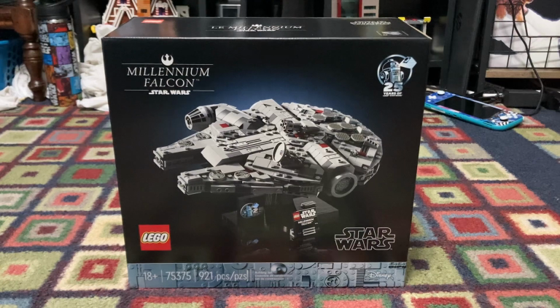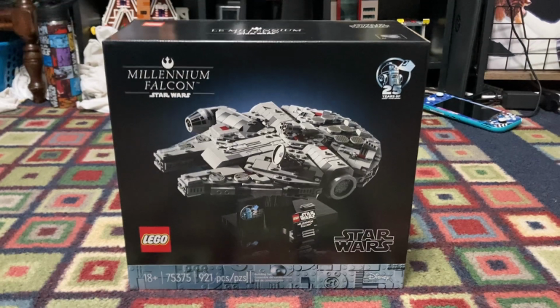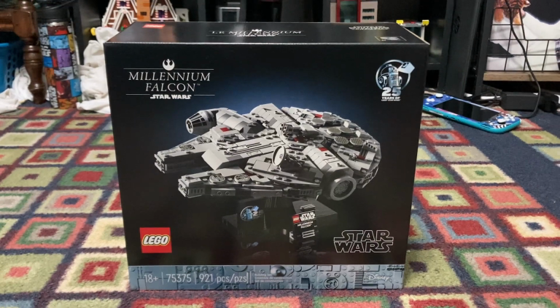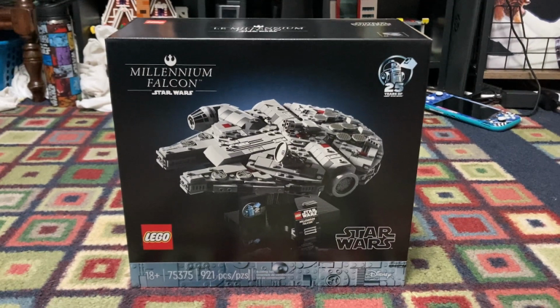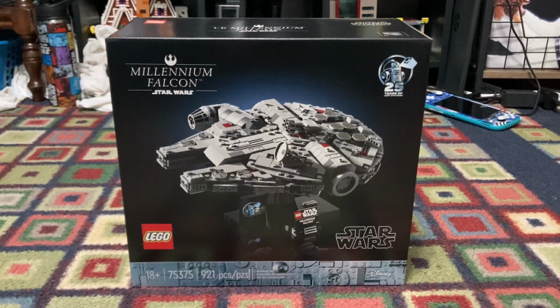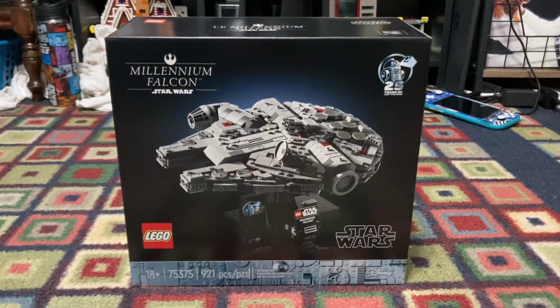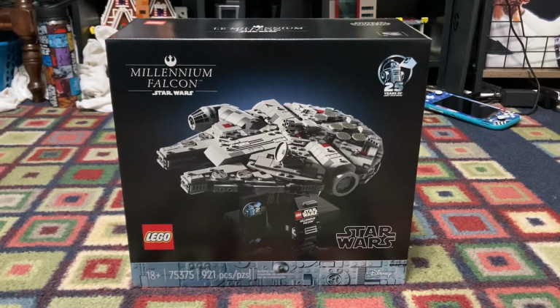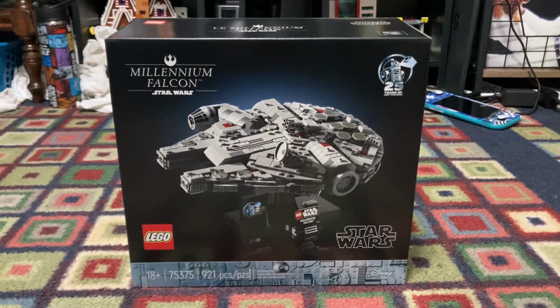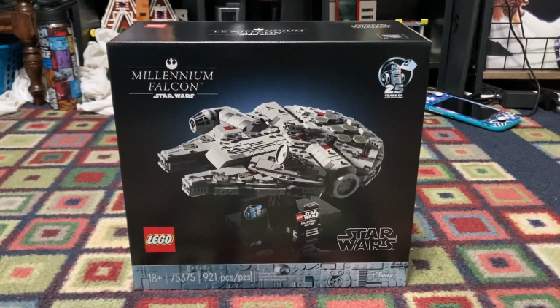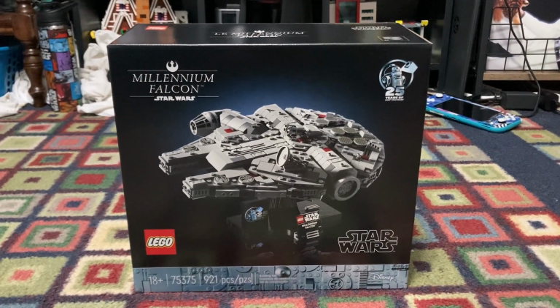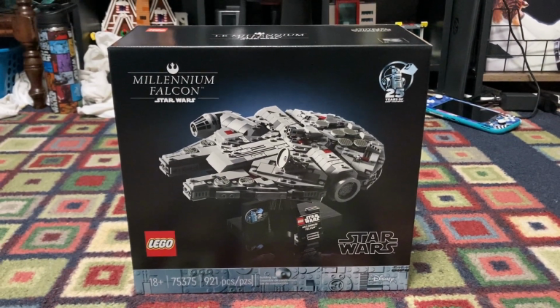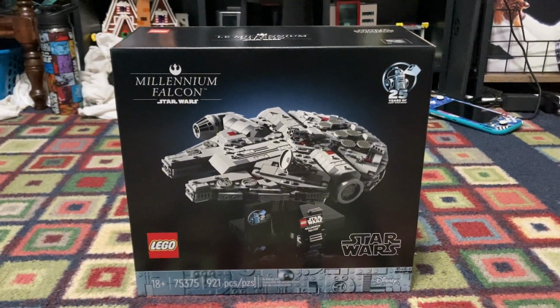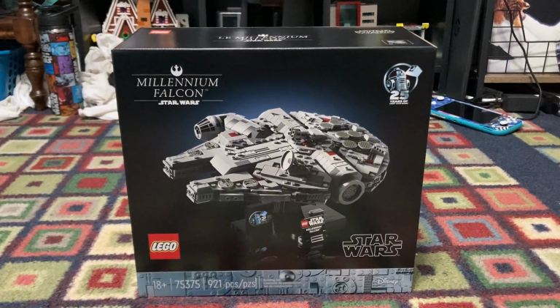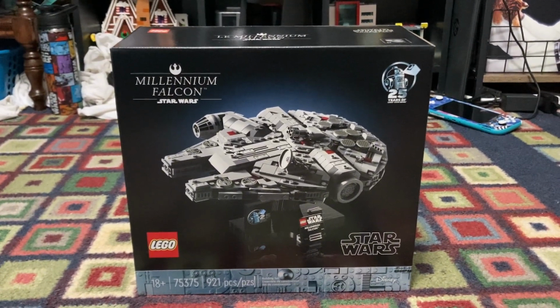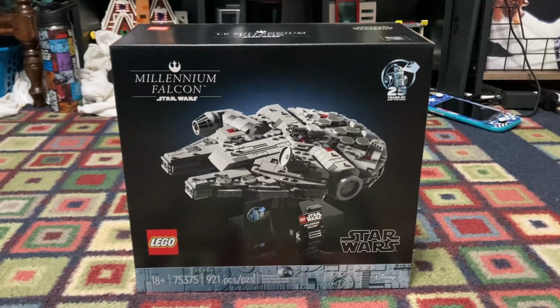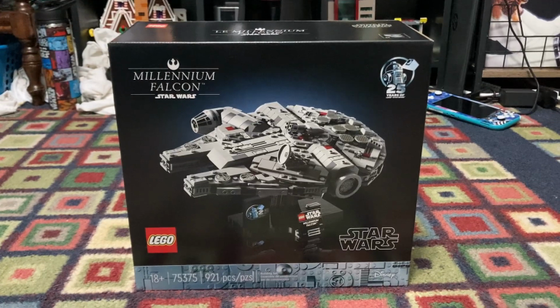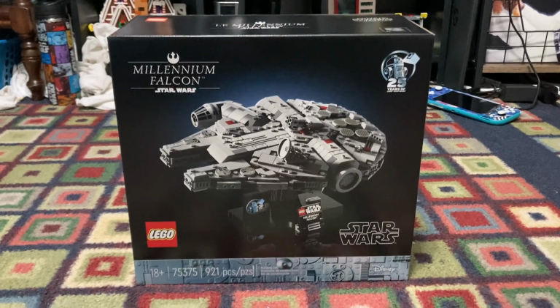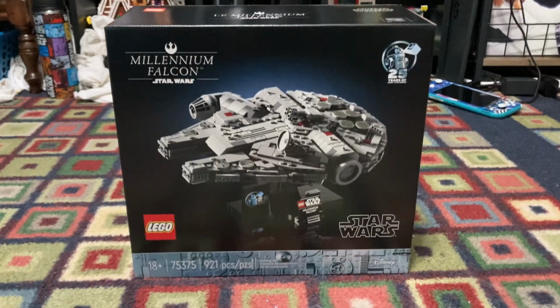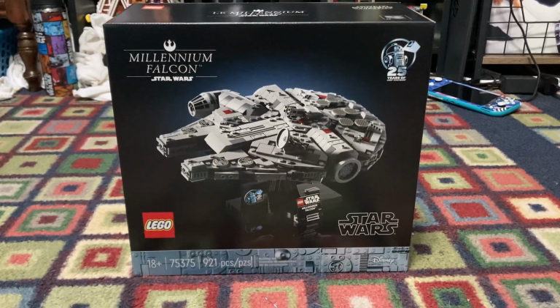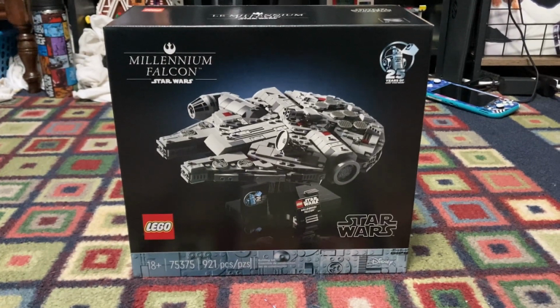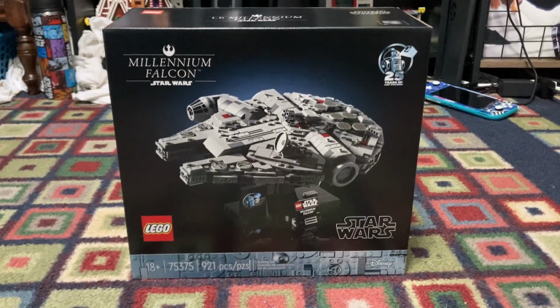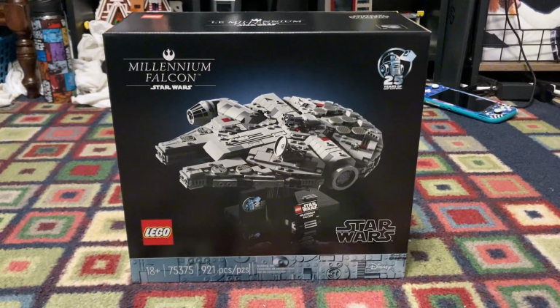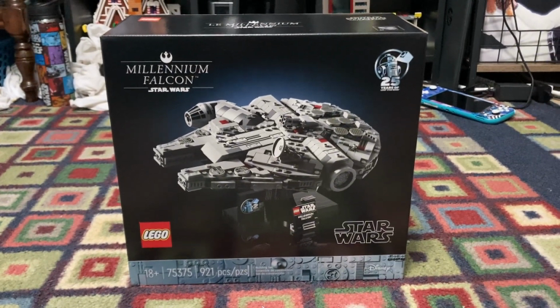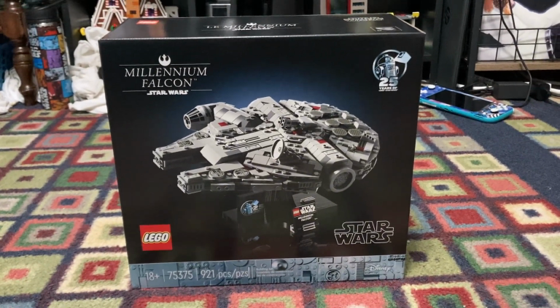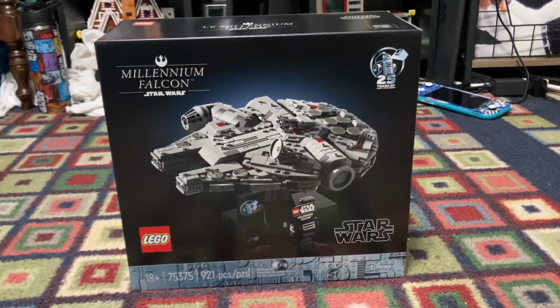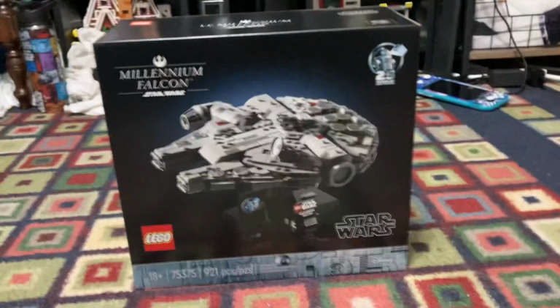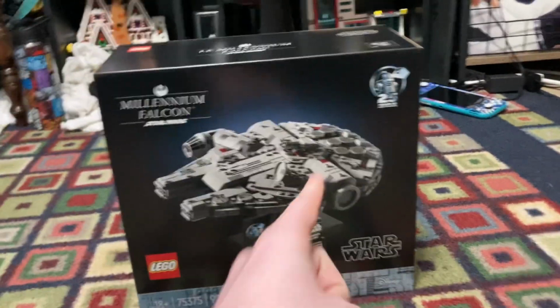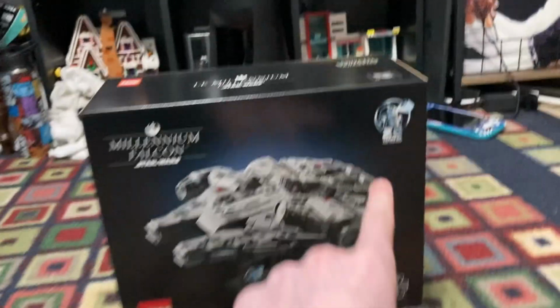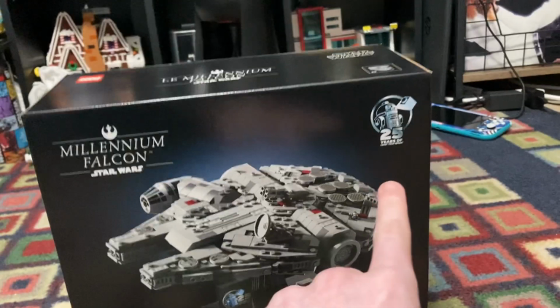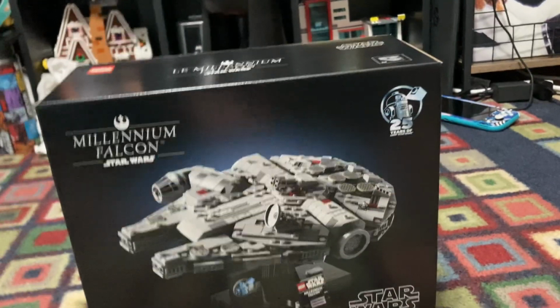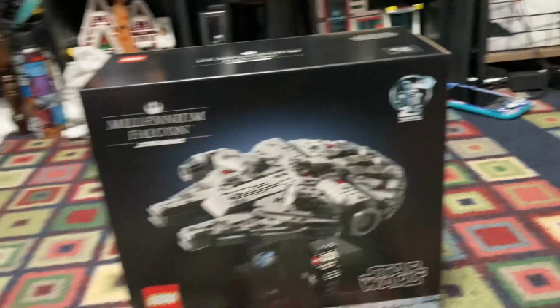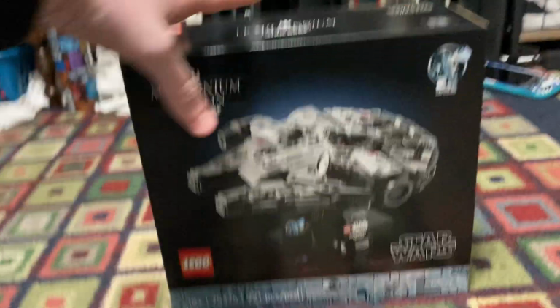Hello everyone, this is my review of set 75375 Millennium Falcon. This set has 921 pieces and it celebrates the 25th year of LEGO Star Wars.